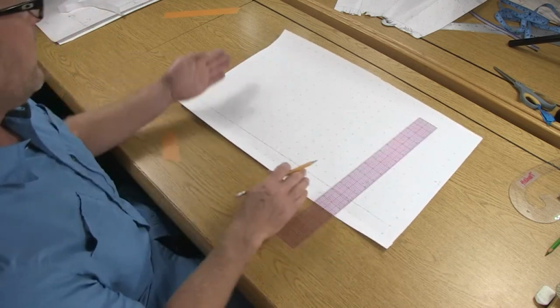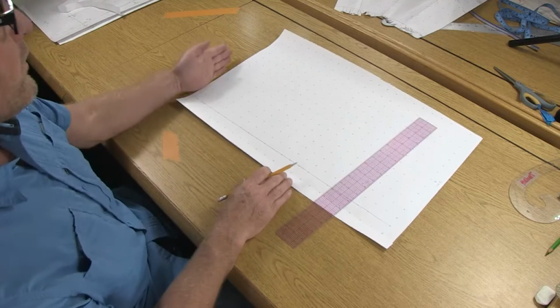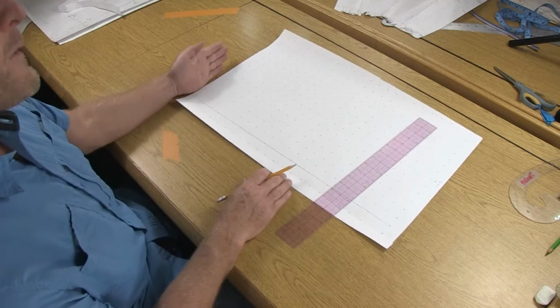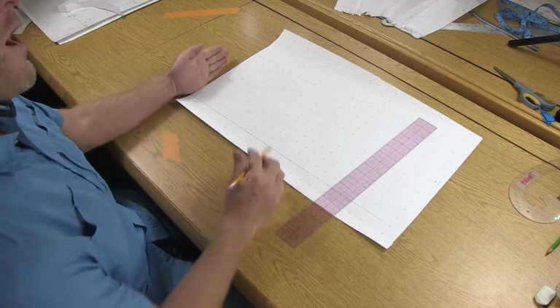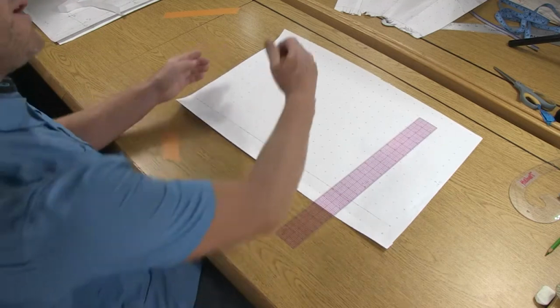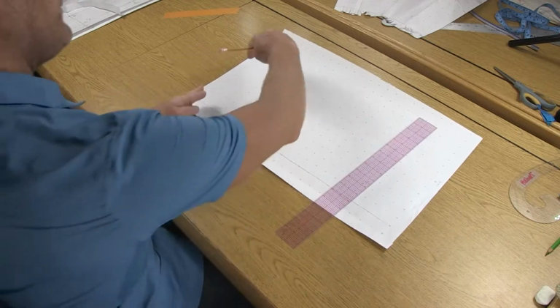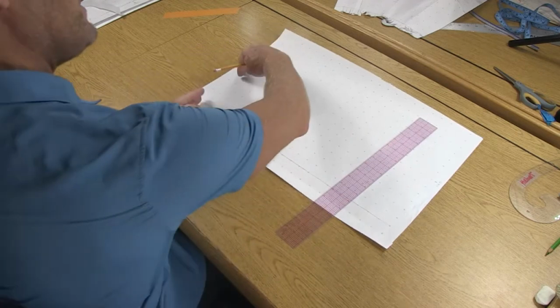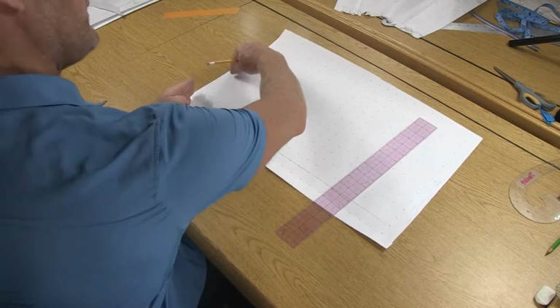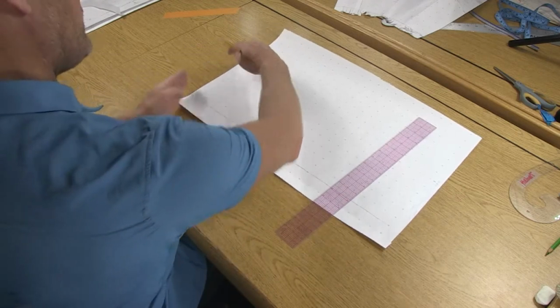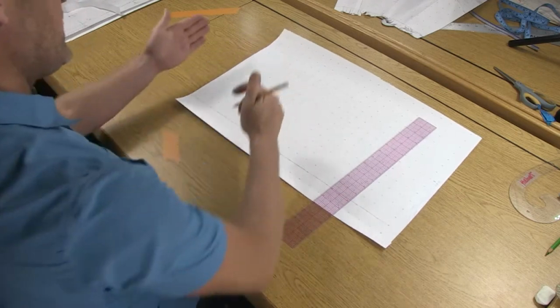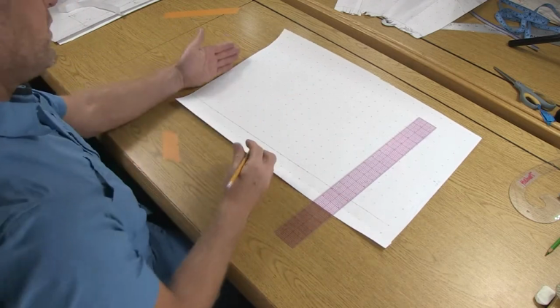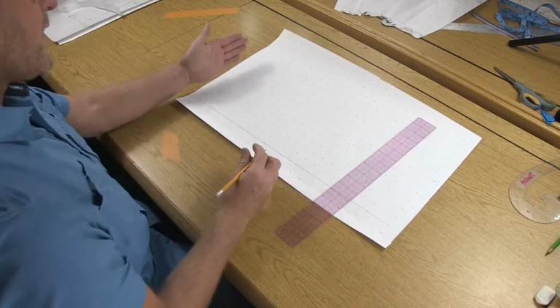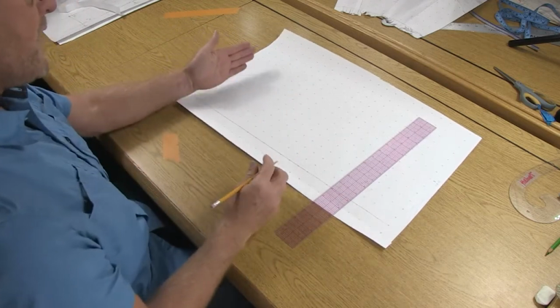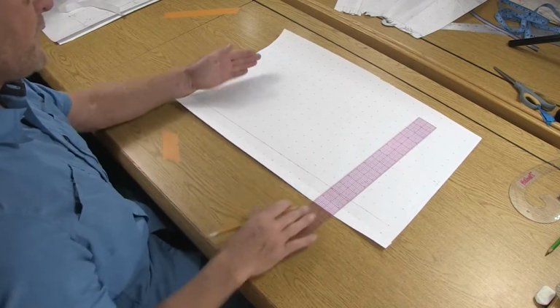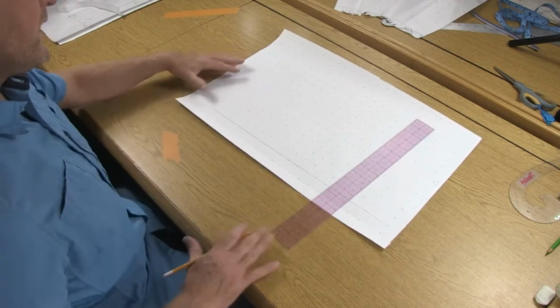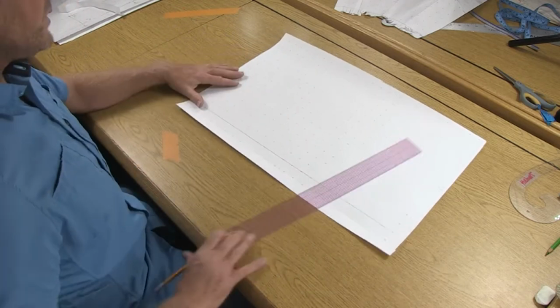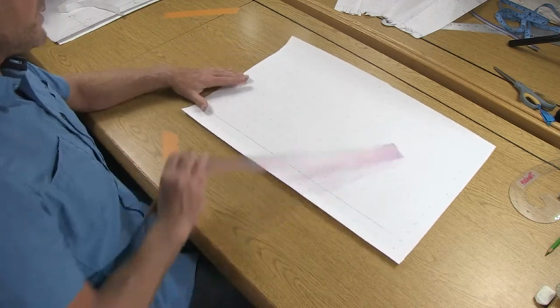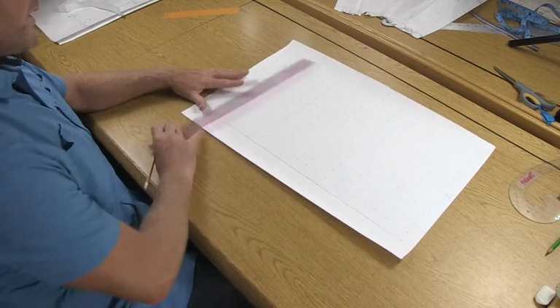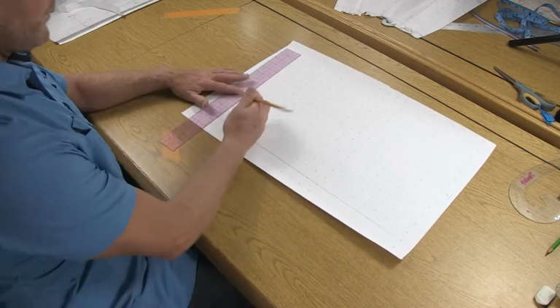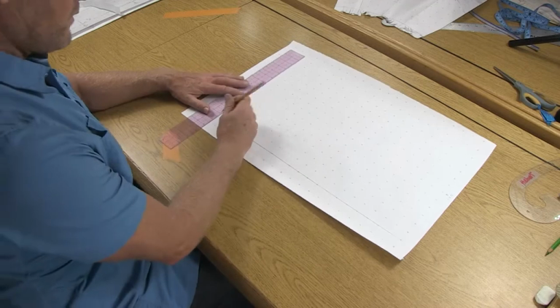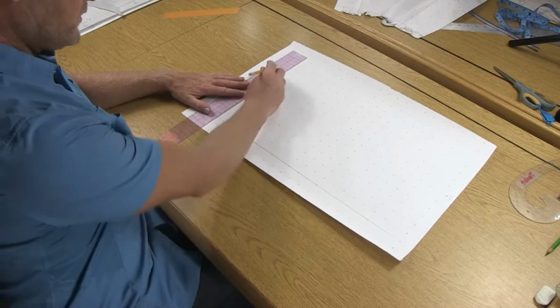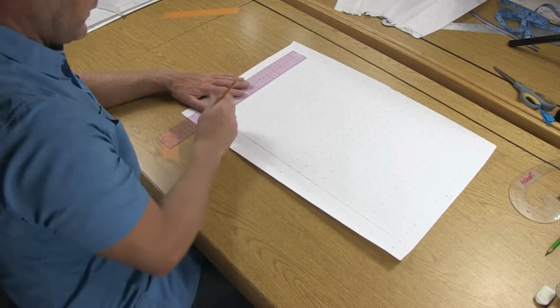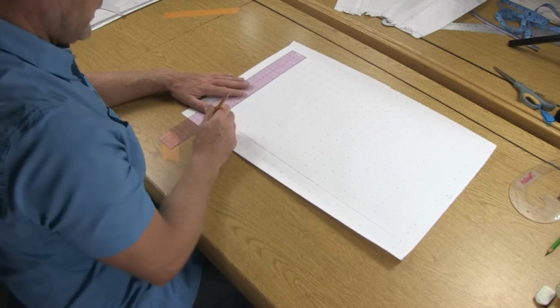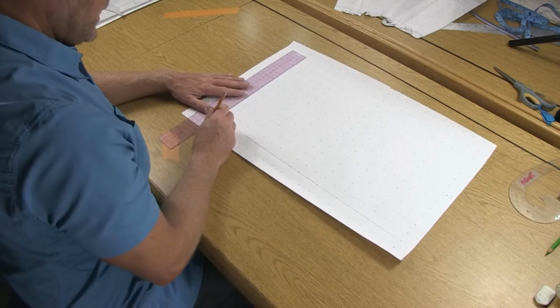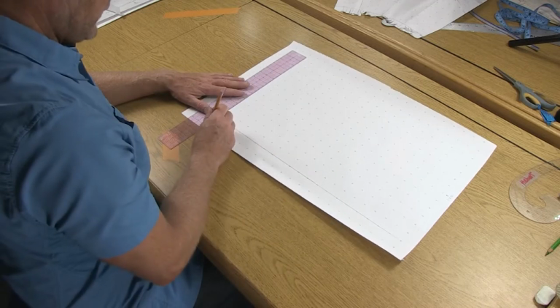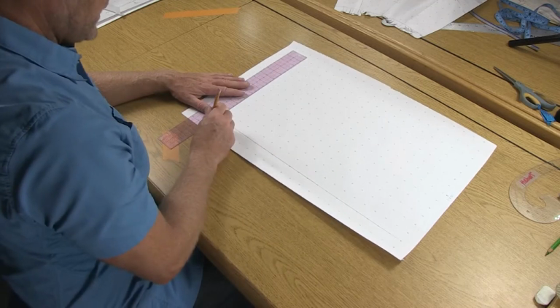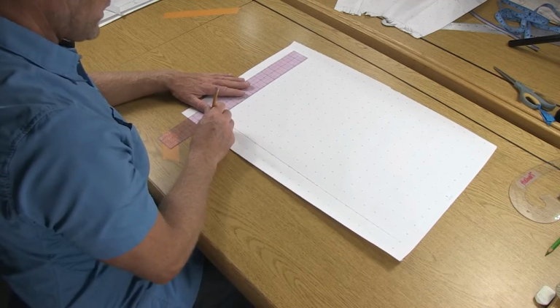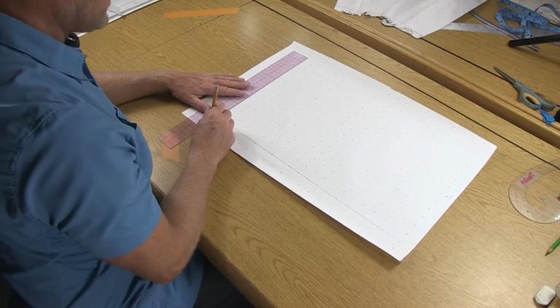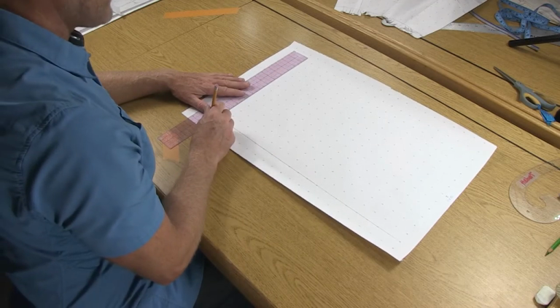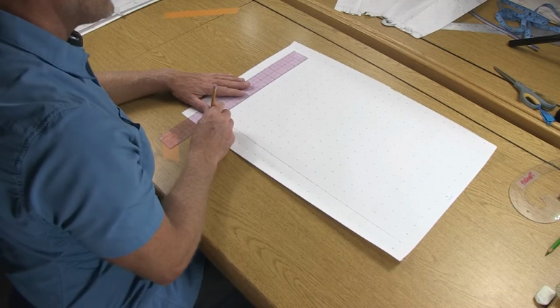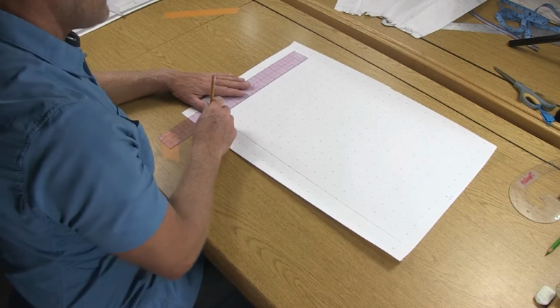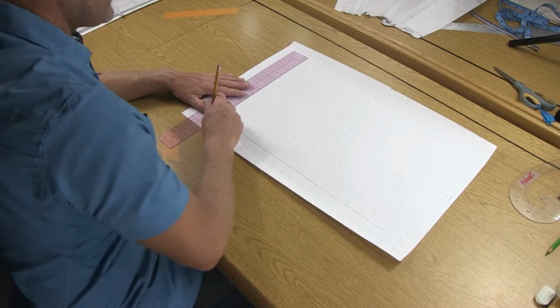Here from the top, again where the numbers are upright, you're going to come down three inches to the next row of dots and go ahead and draw our top of the pattern.